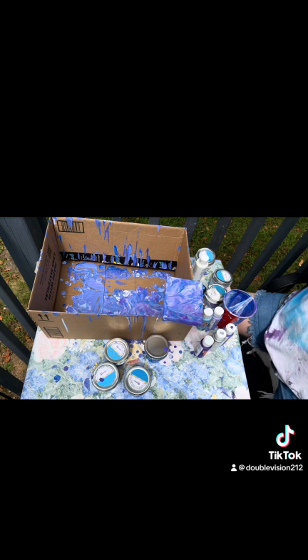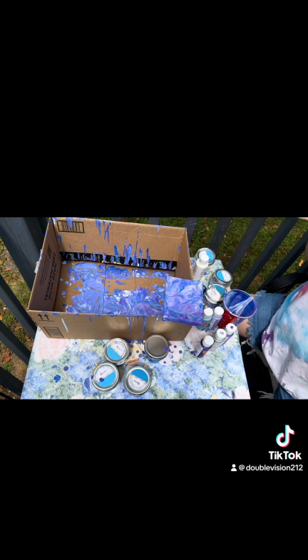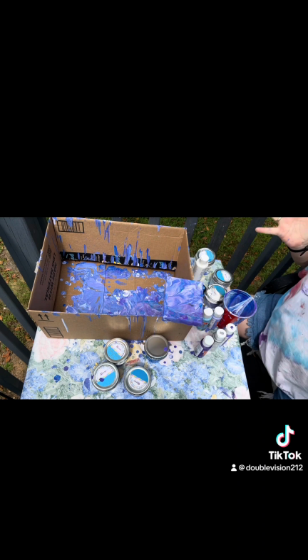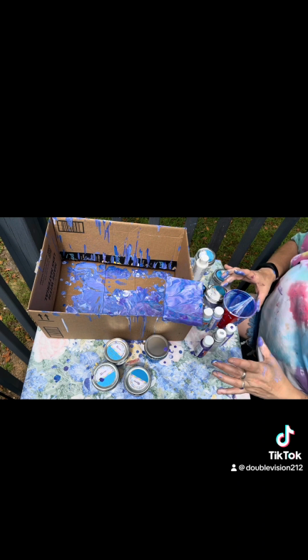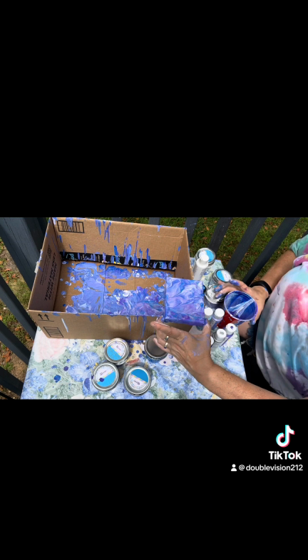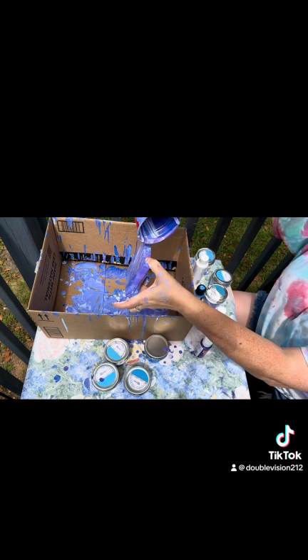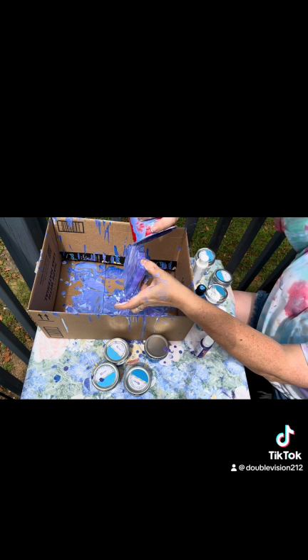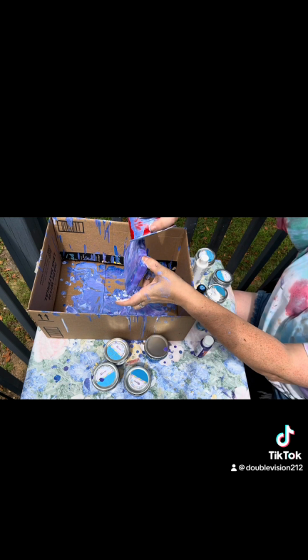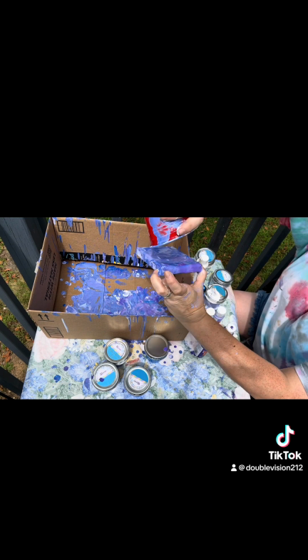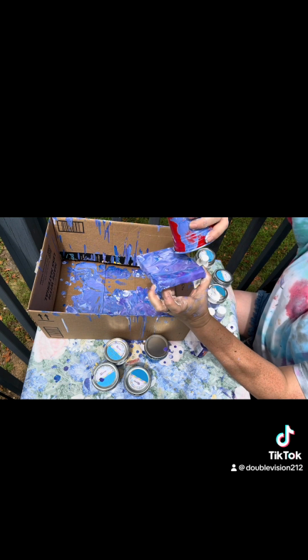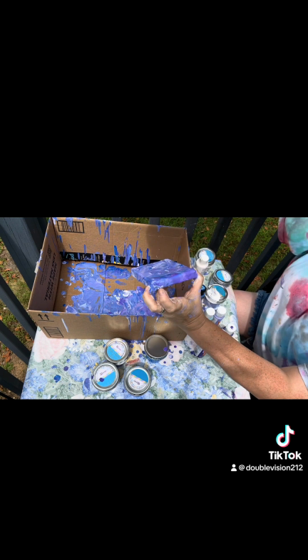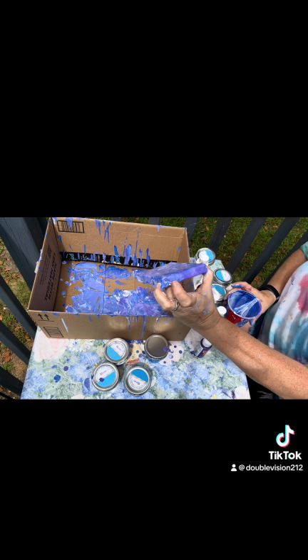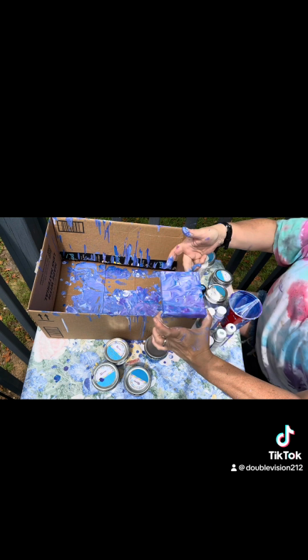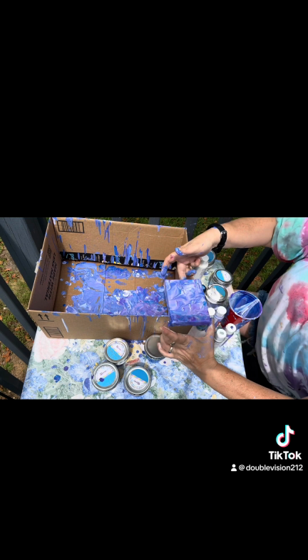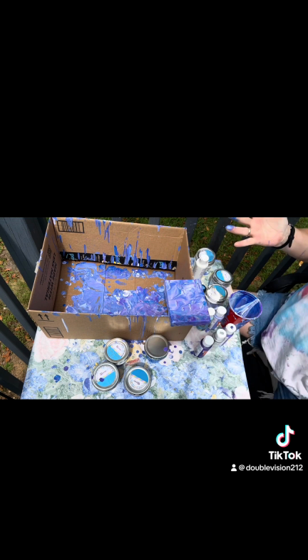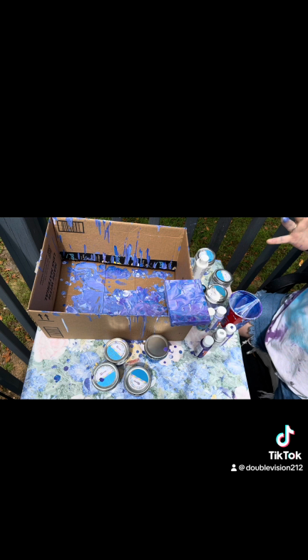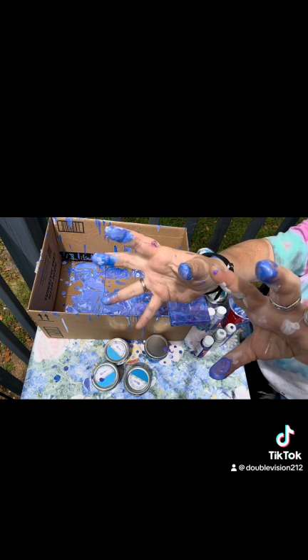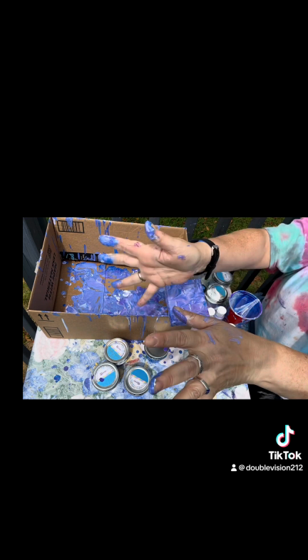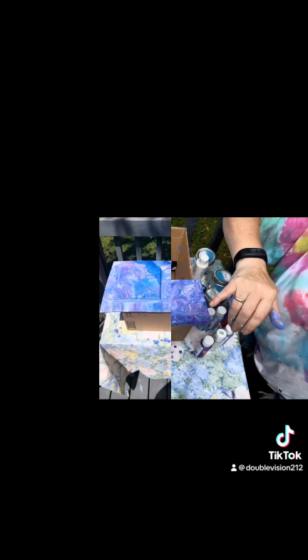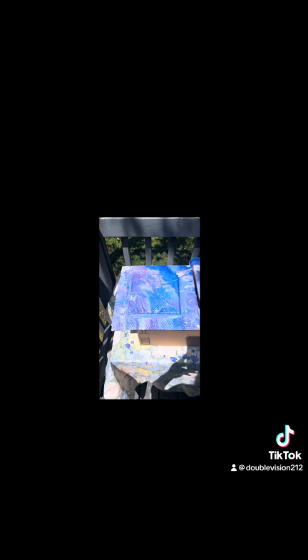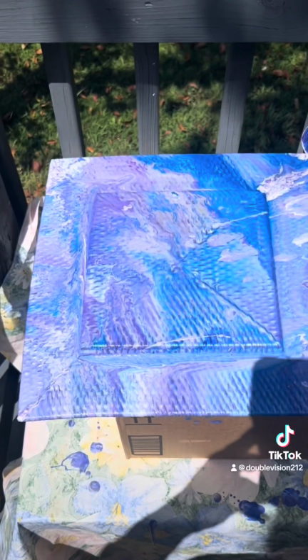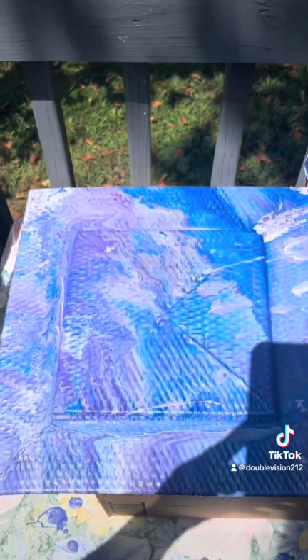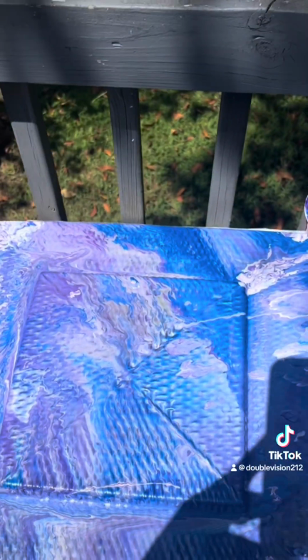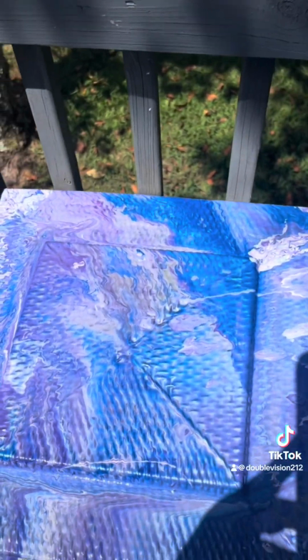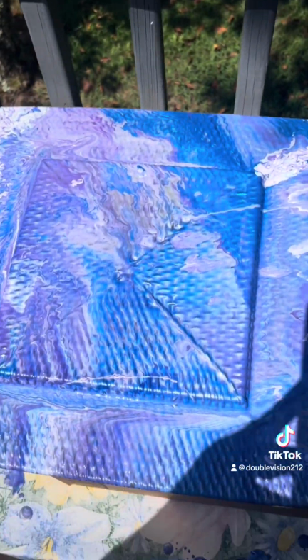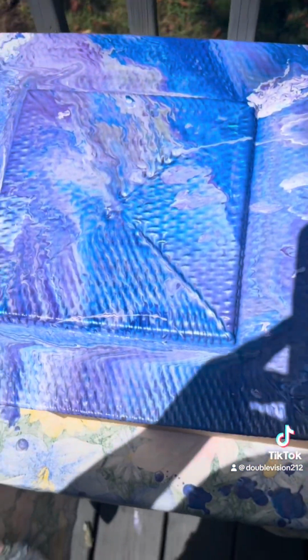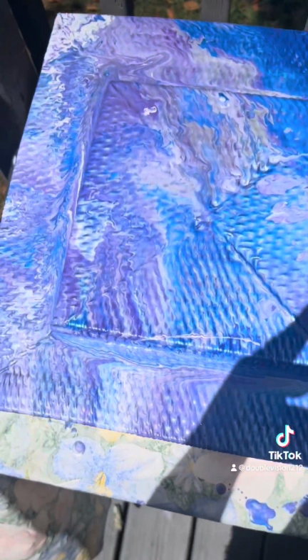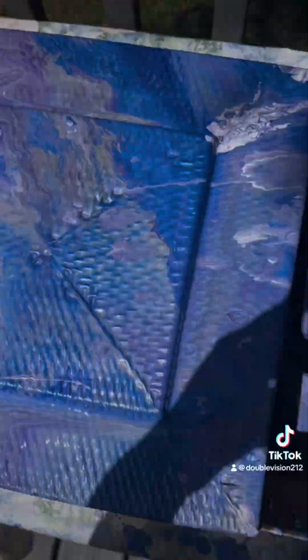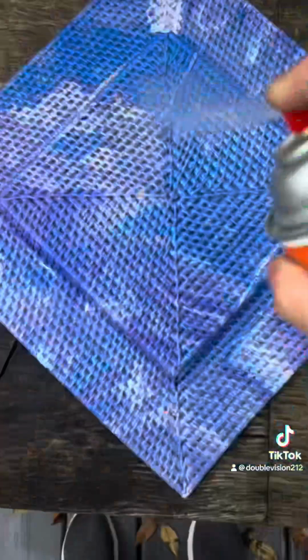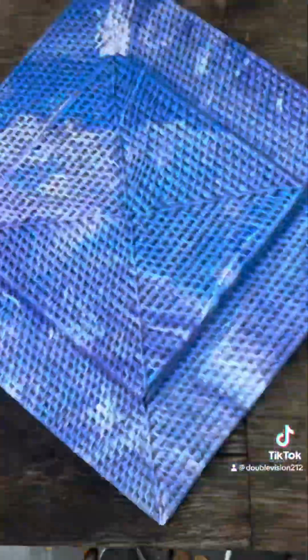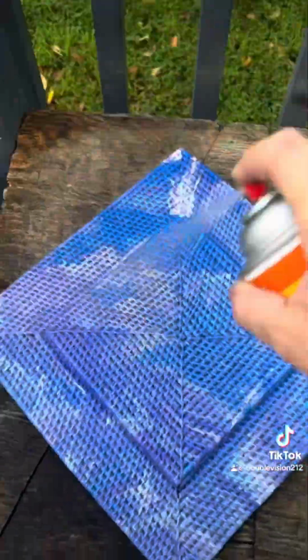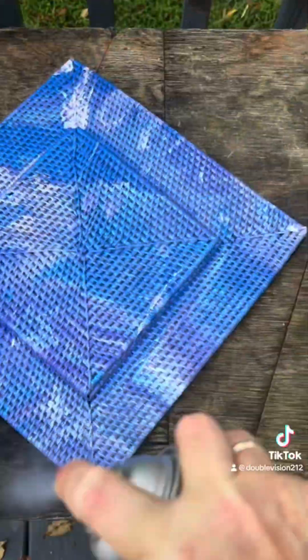This technique is called a dirty pour and it is dirty. So if I were you, I would use gloves because this is a freaking mess. I also put a little more on the side to fill in the holes. And here's what the charger looked like after I used that technique on it. Once it was dry, I sealed it with Mod Podge spray.